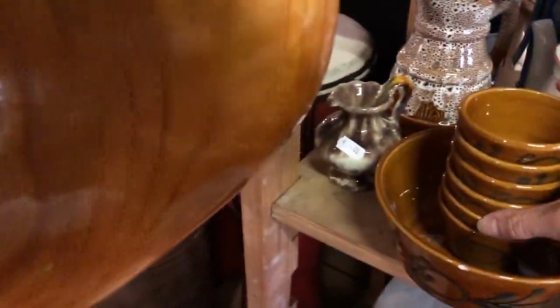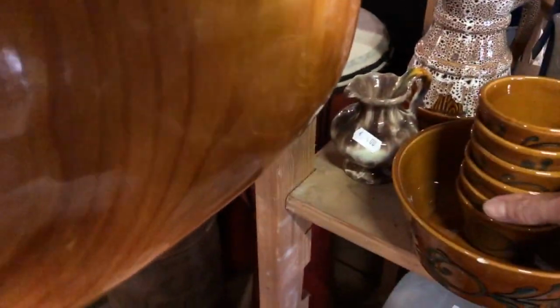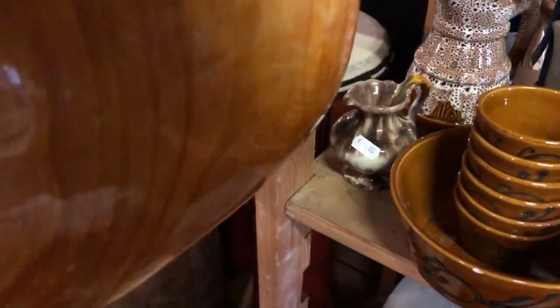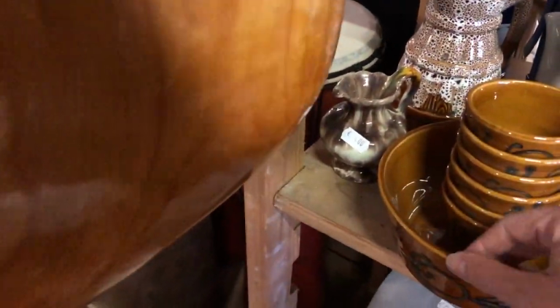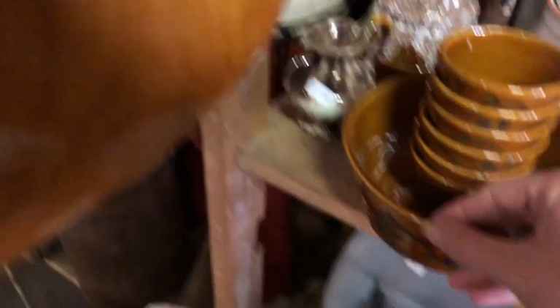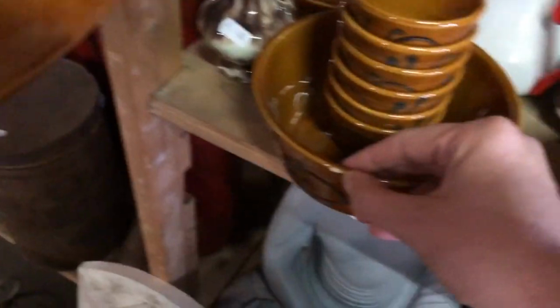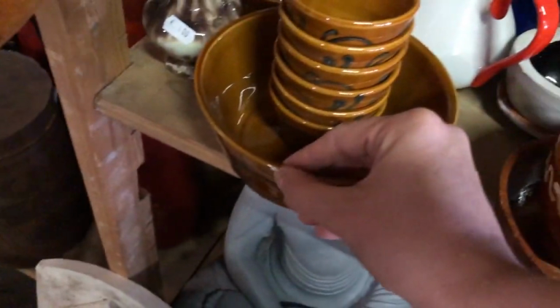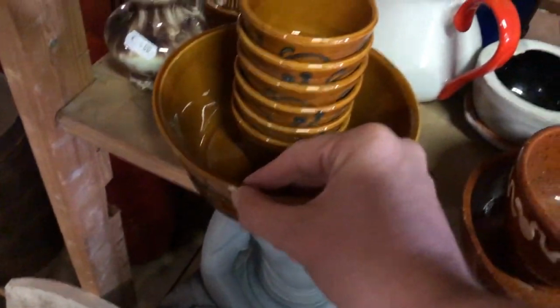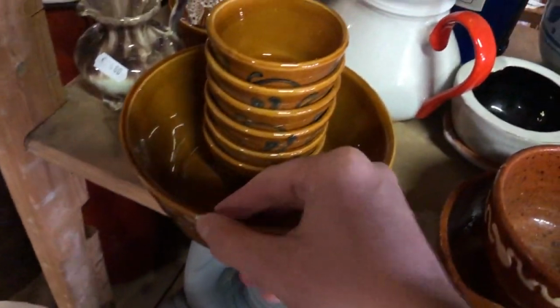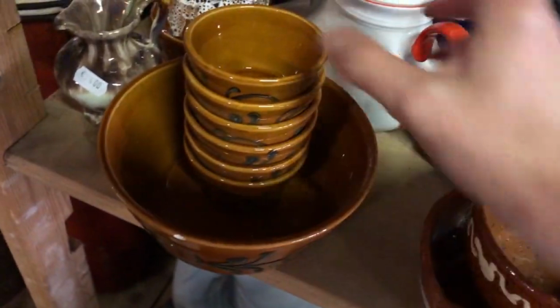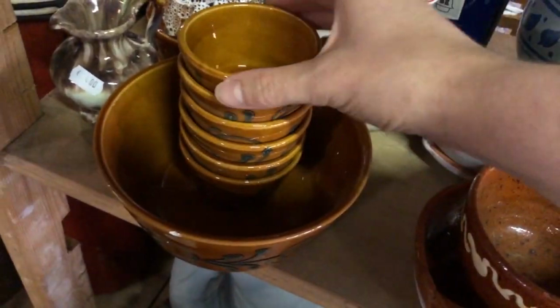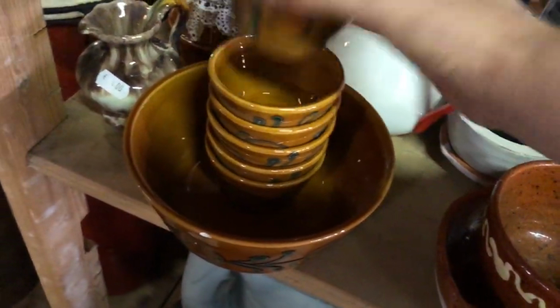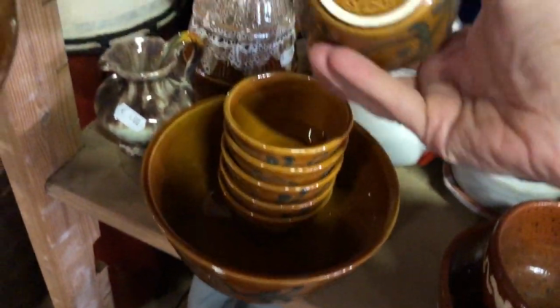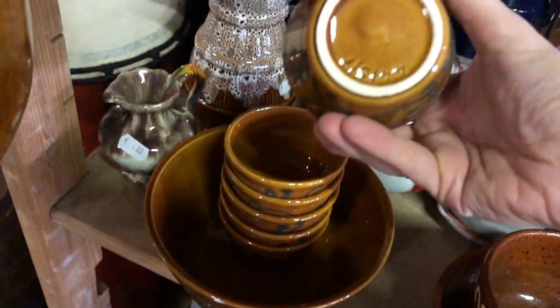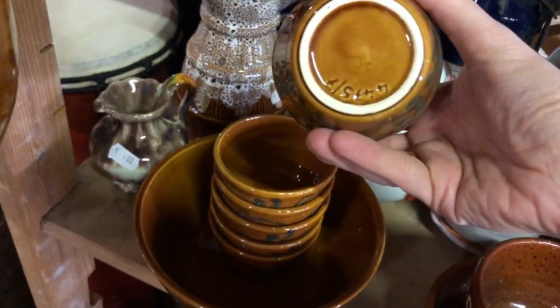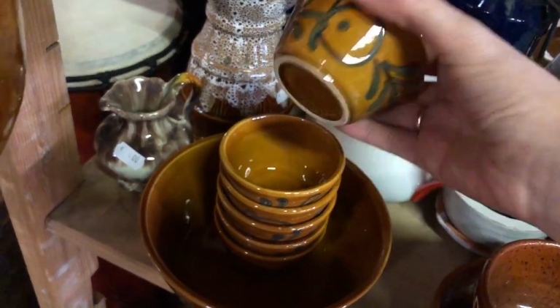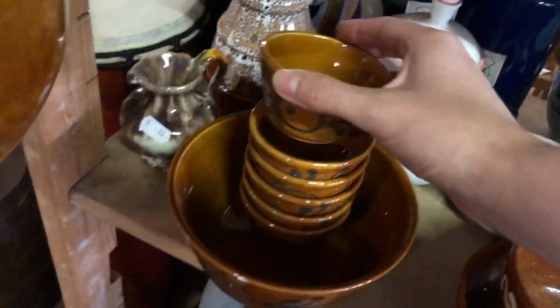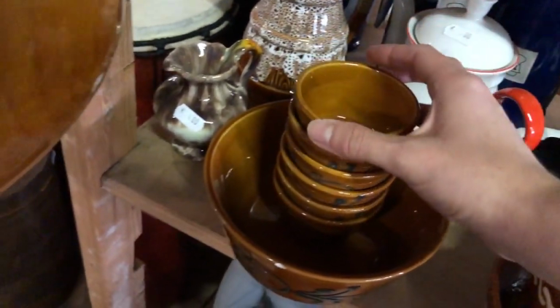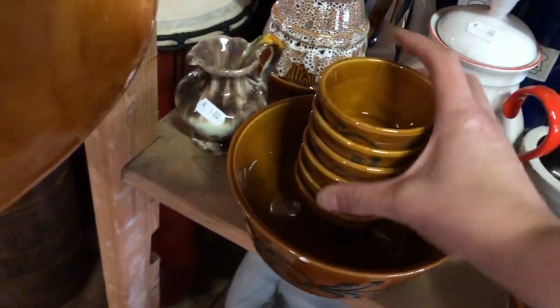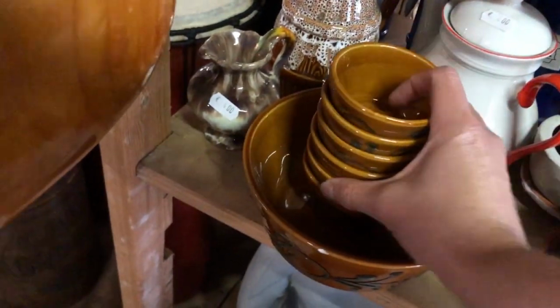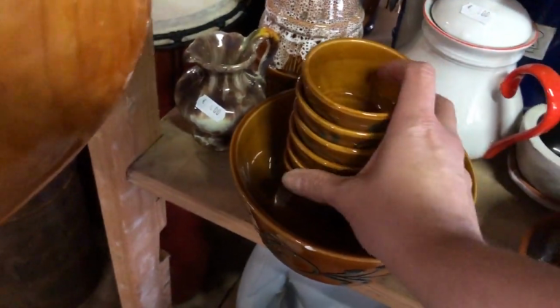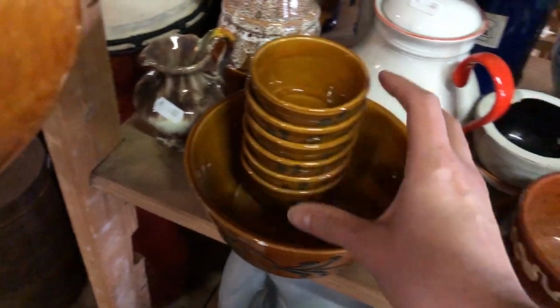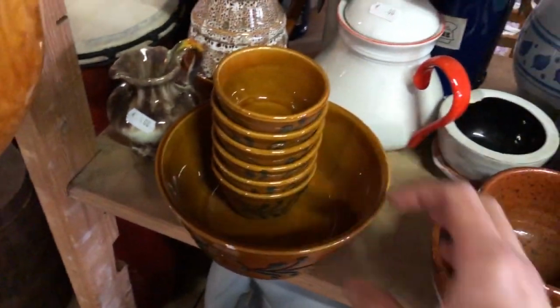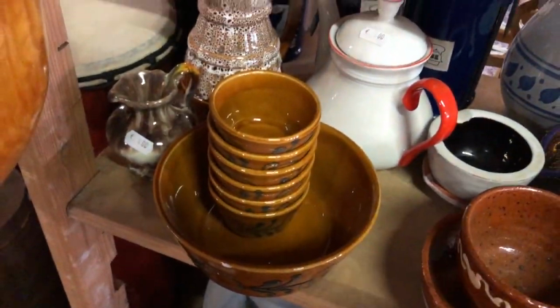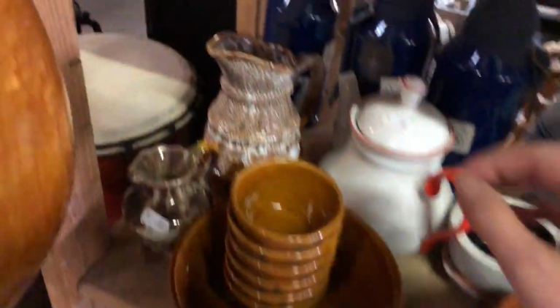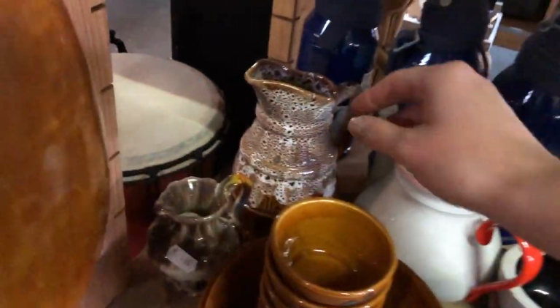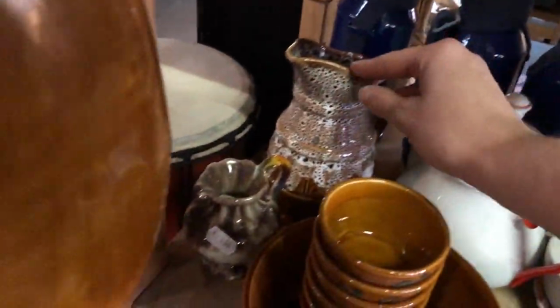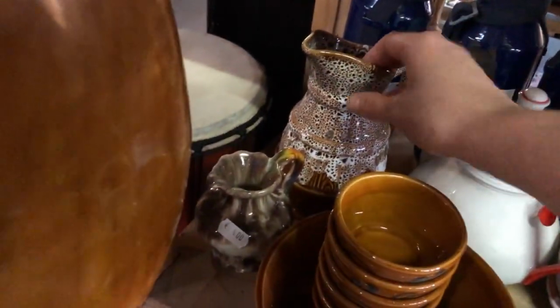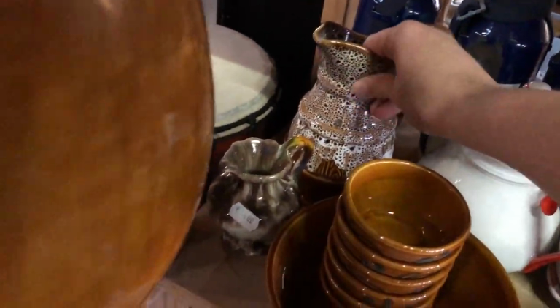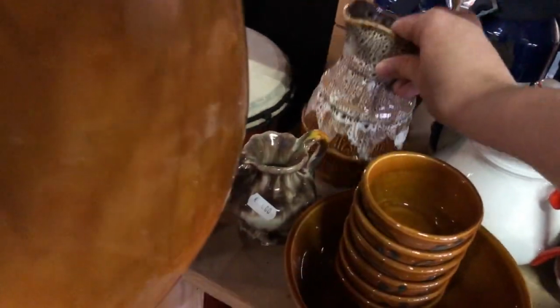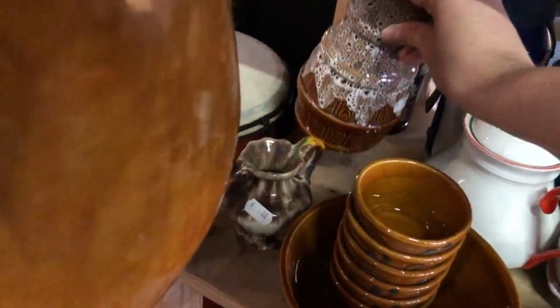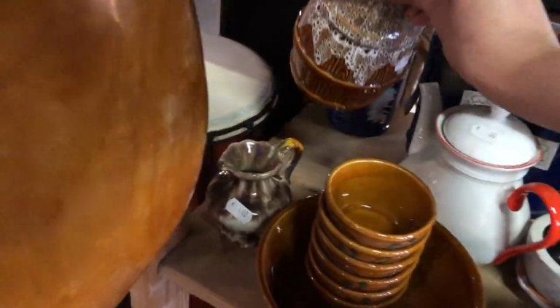I finally found some western pottery. This is a nut bowl with small little bowls that usually come along with it, but the big bowl was chipped, as was this pretty fat lava pitcher vase.